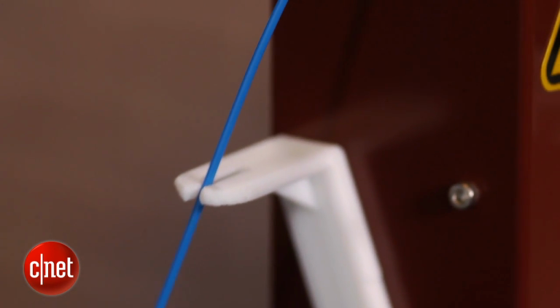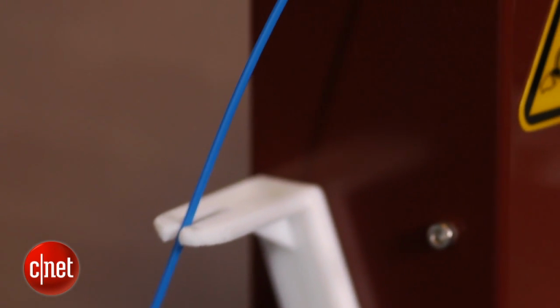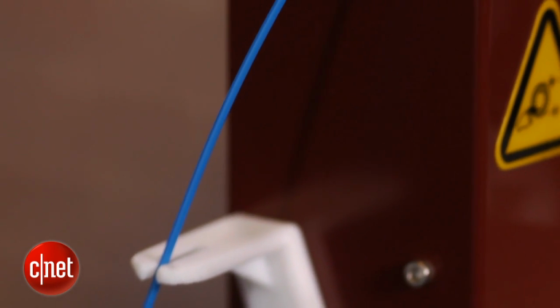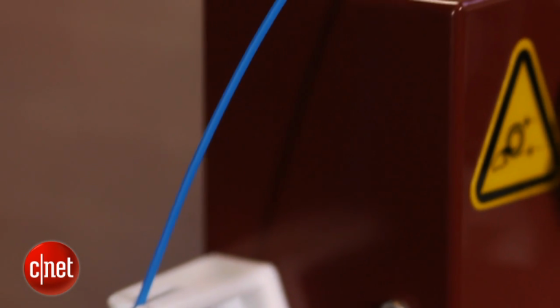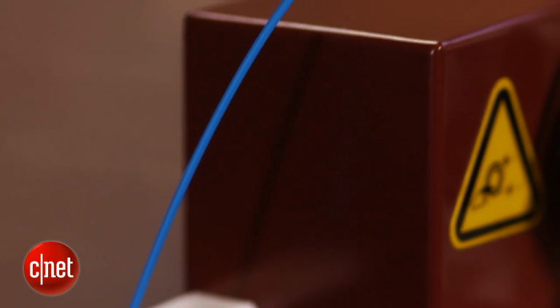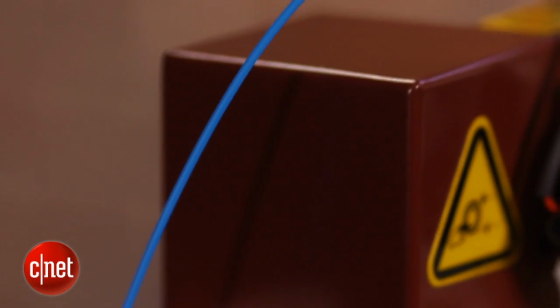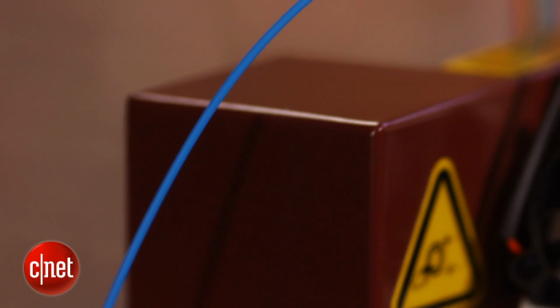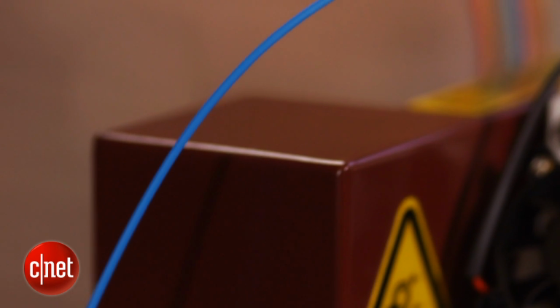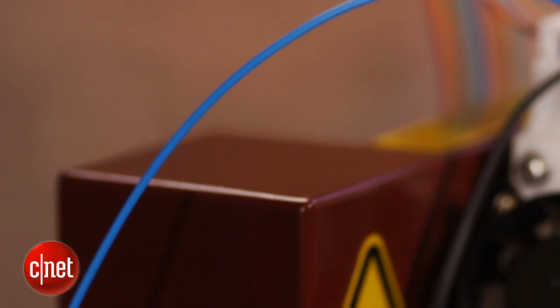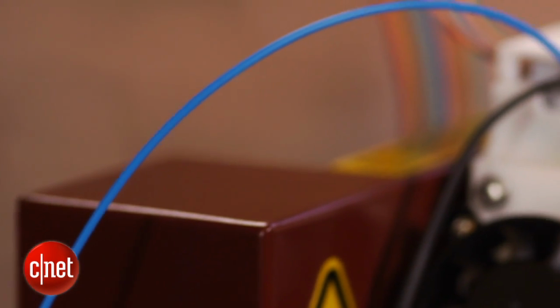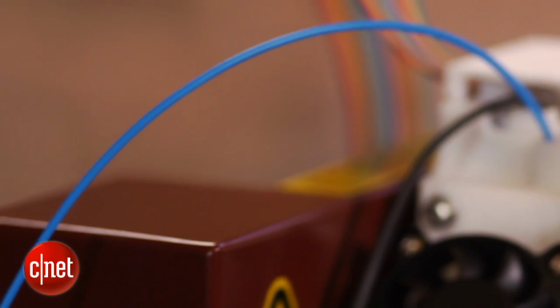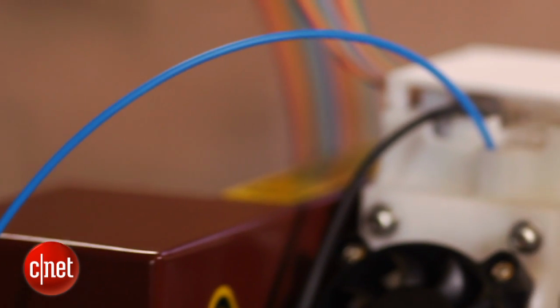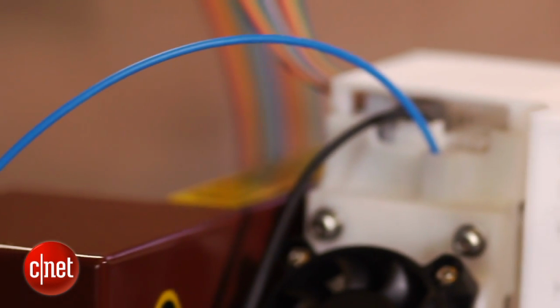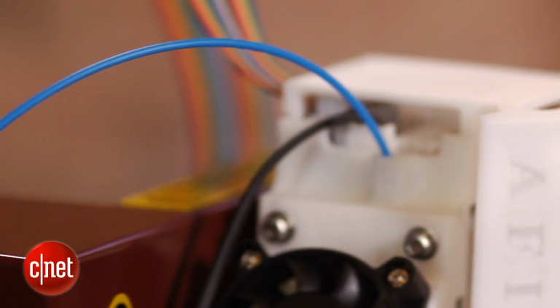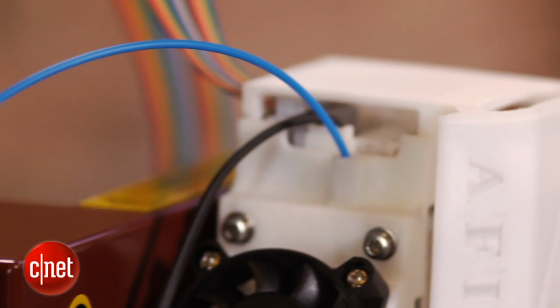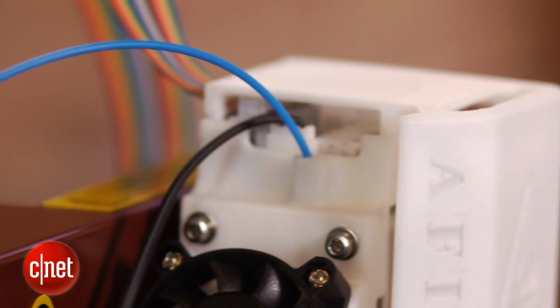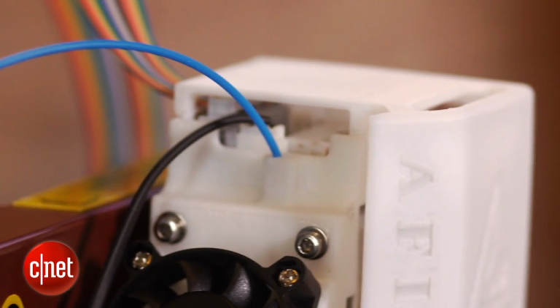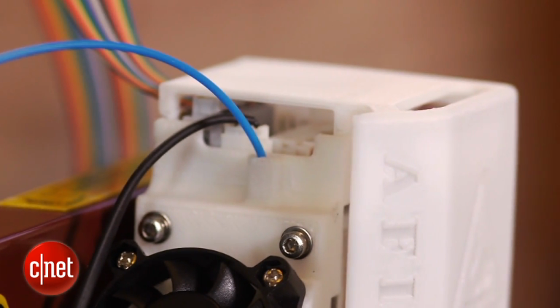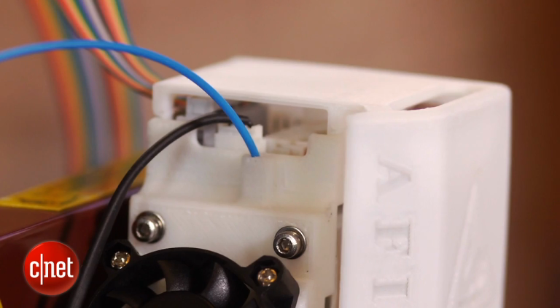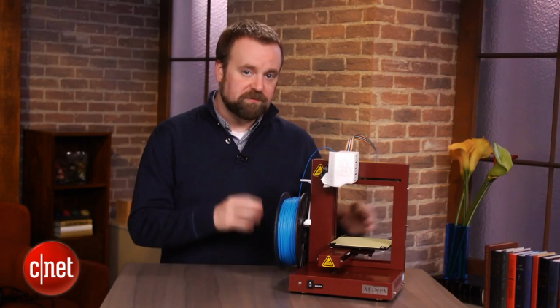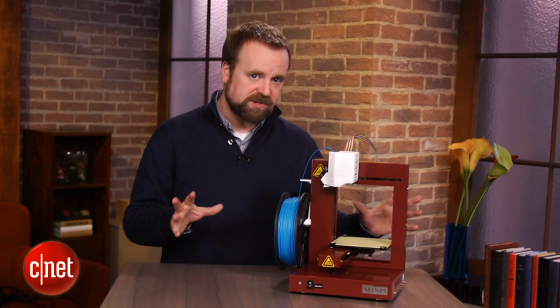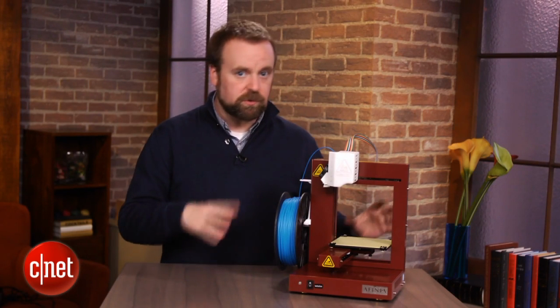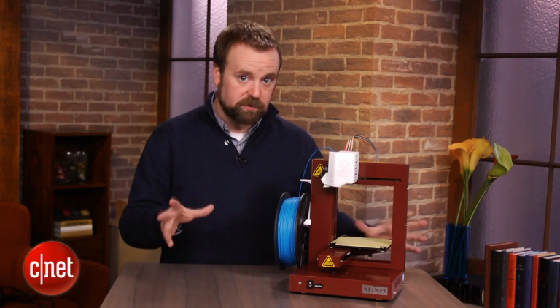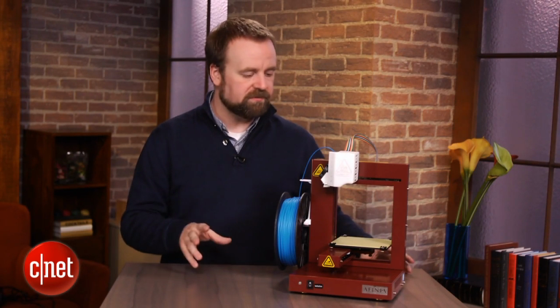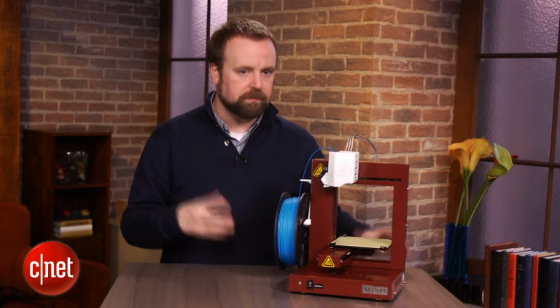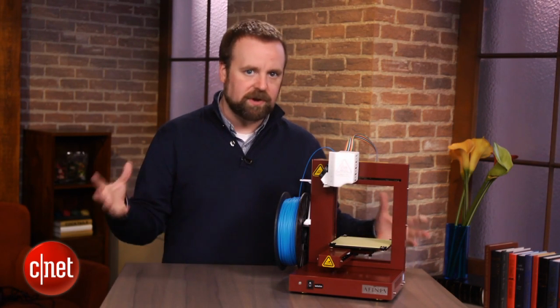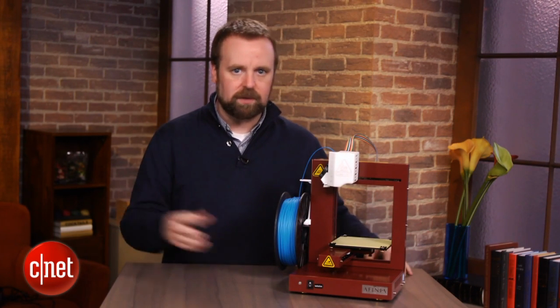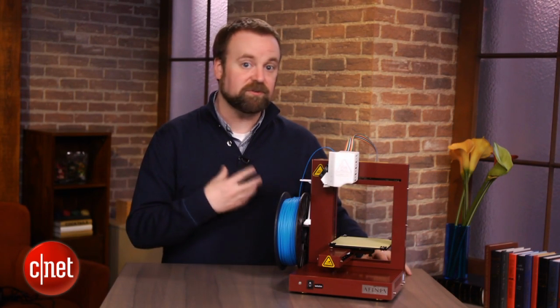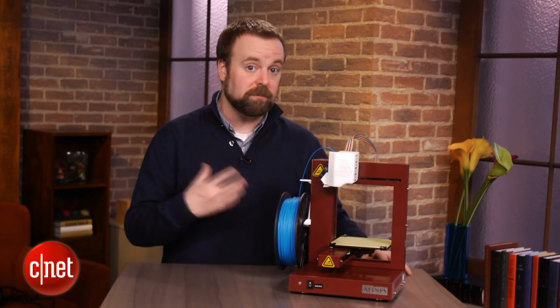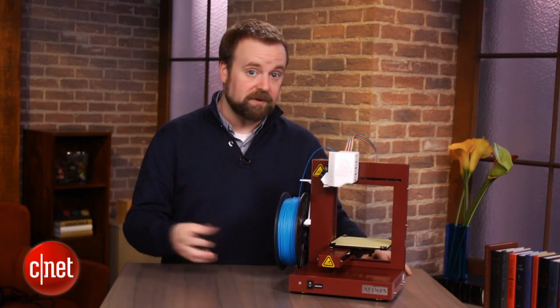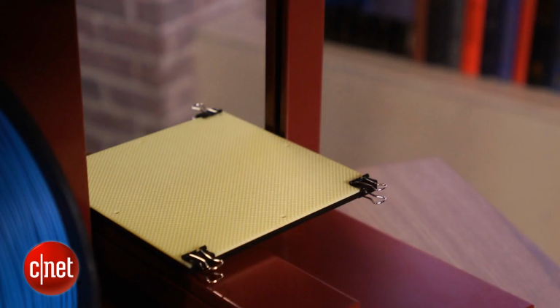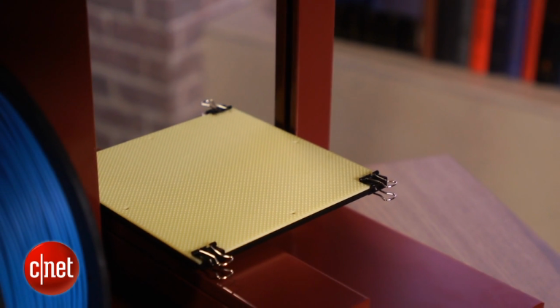The printer ships with ABS plastic, which is the standard material used for 3D printing, and it can also support PLA as well as some experimental materials if you're willing to try them. Affinia suggests you don't use spools from other vendors, but we had no problem testing spools from MakerBot as well as a couple of other places.